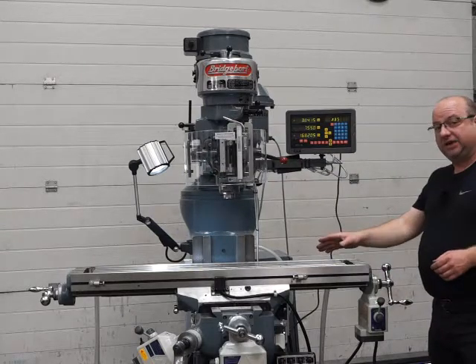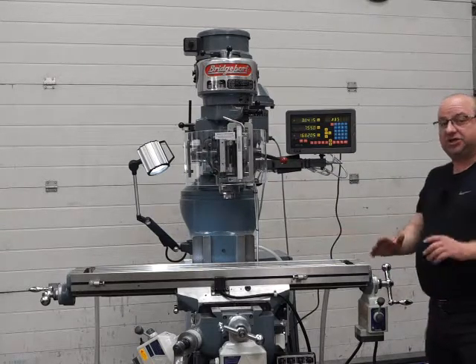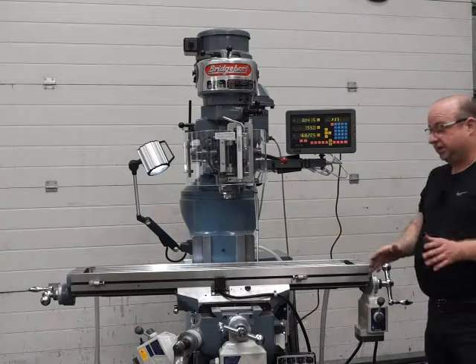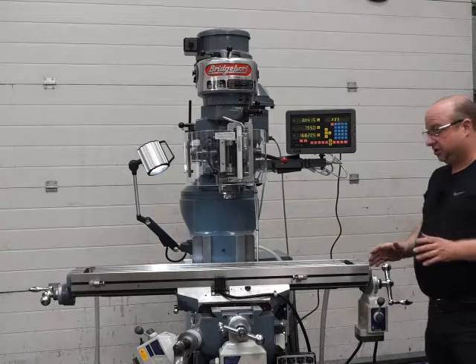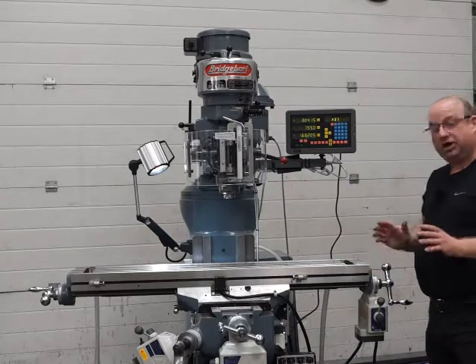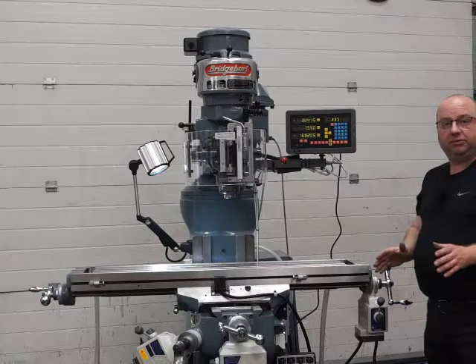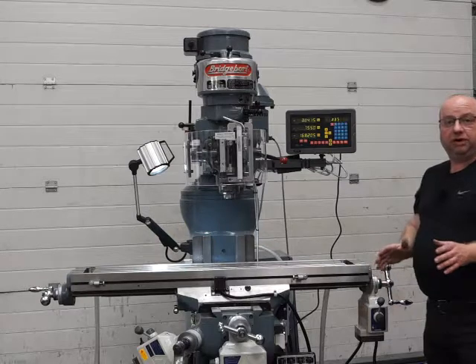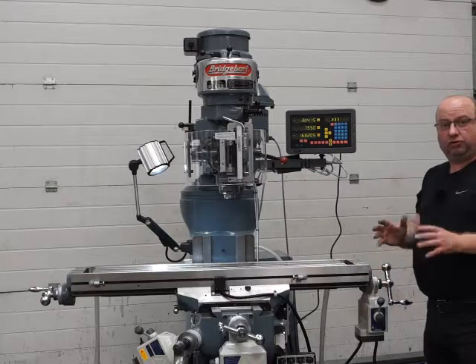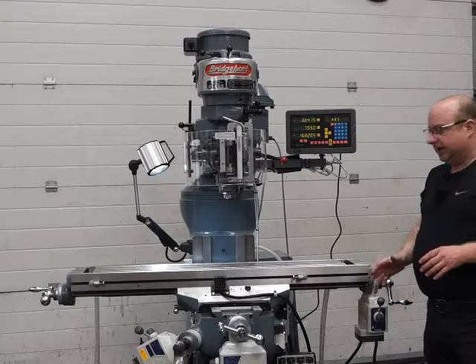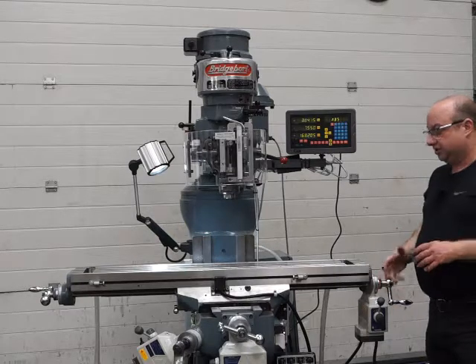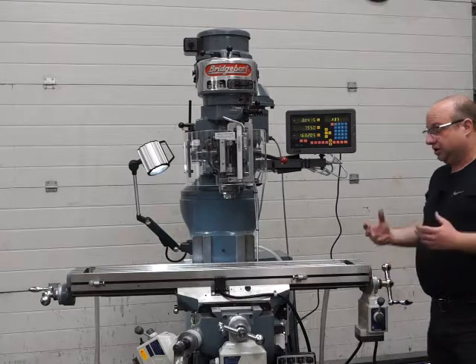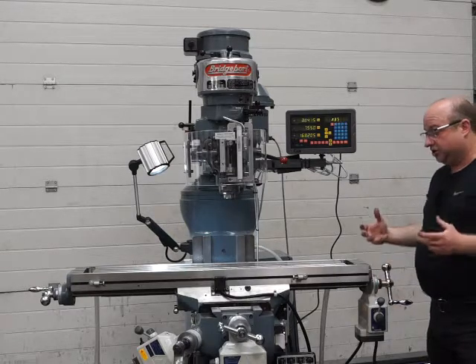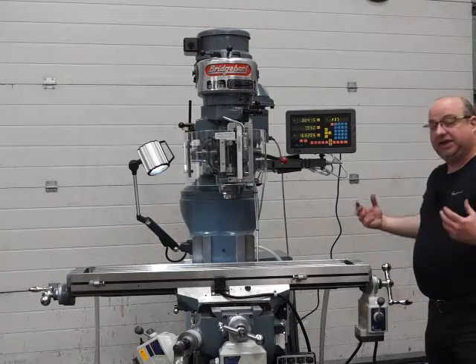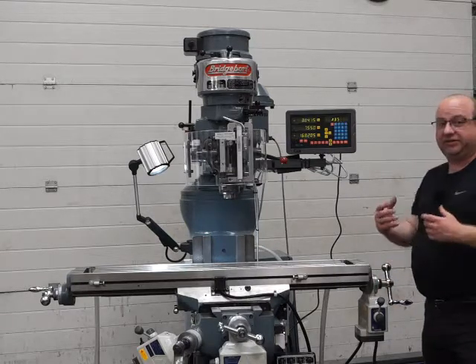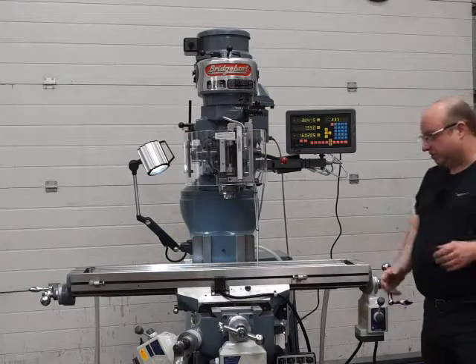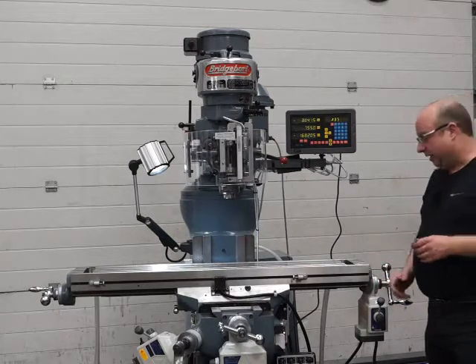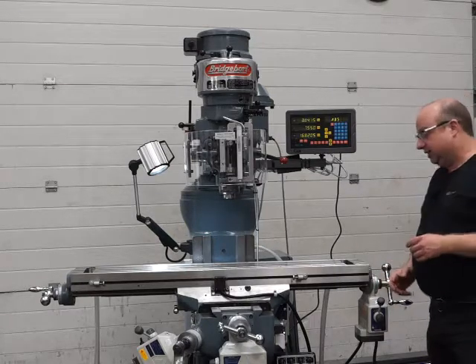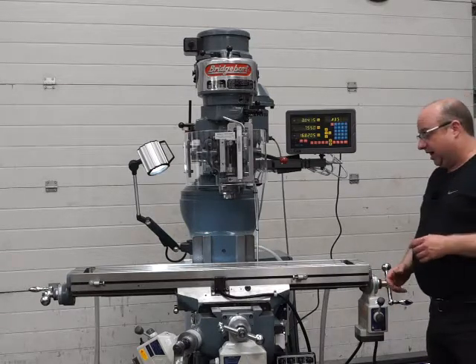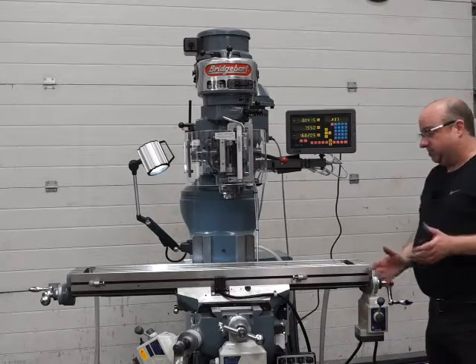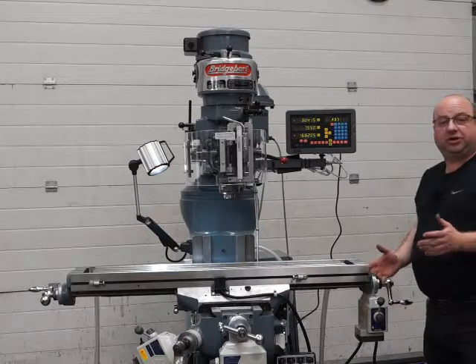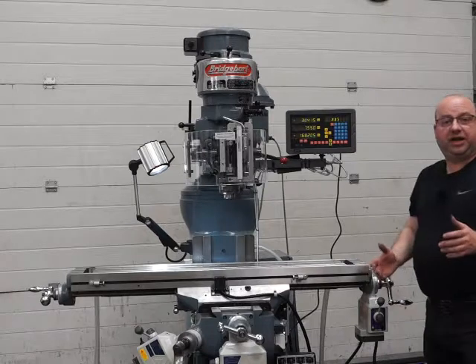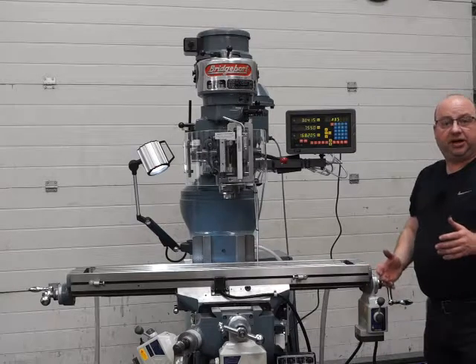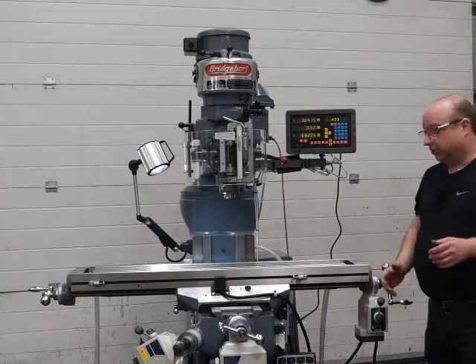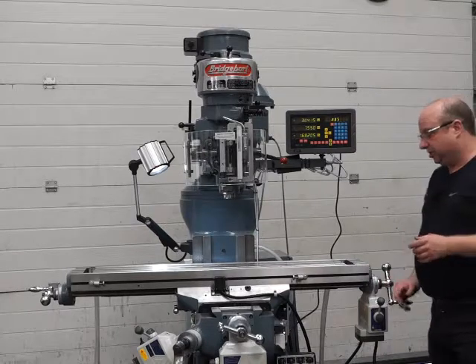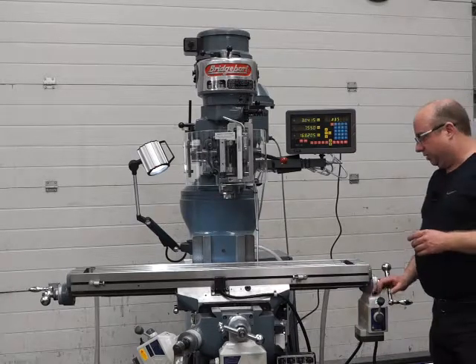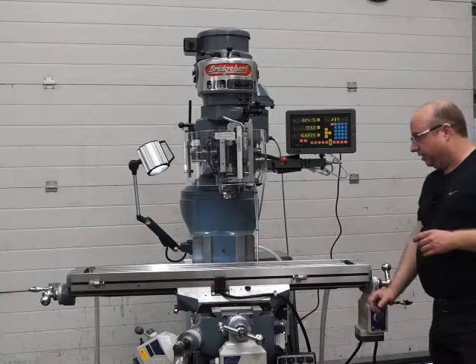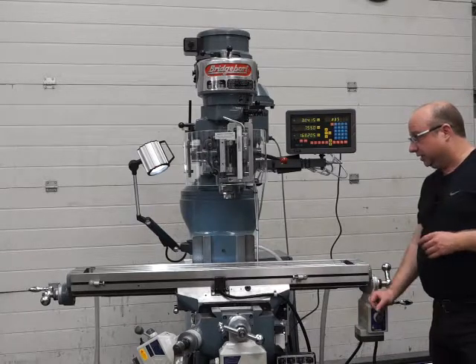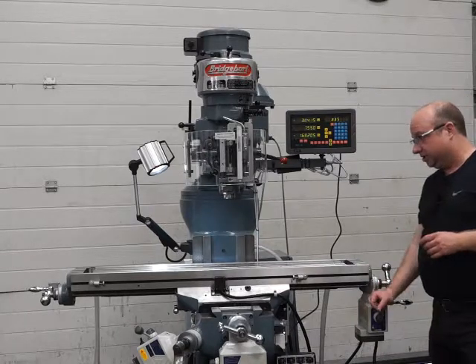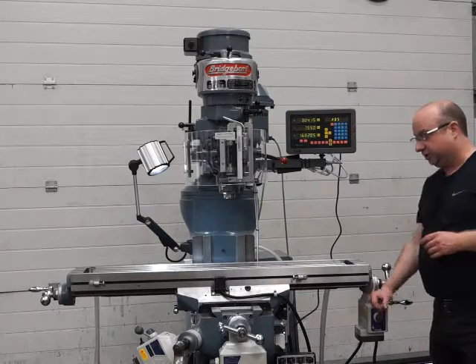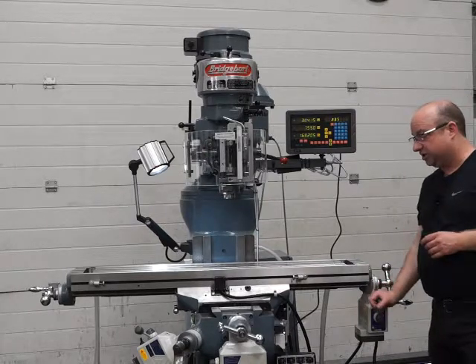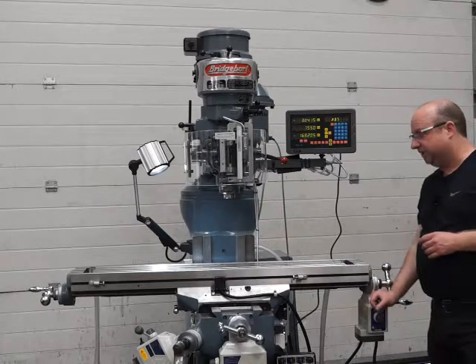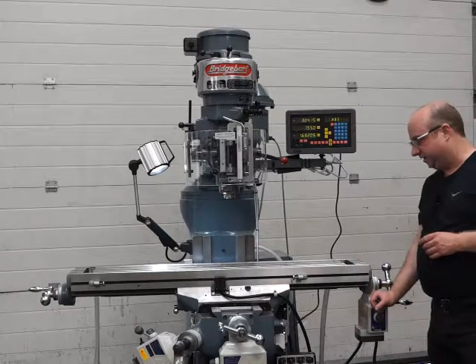I'm going to power up the X, Y, and Z all together just to show them all running simultaneously. Obviously you wouldn't do that in any normal machining operation, but it's just for the speed and for the video.